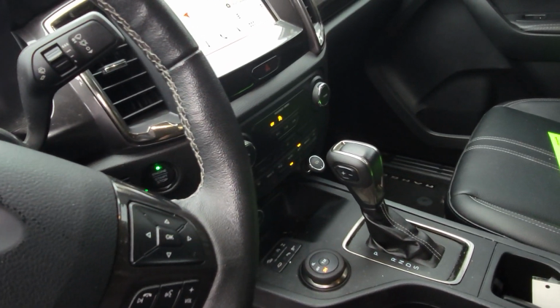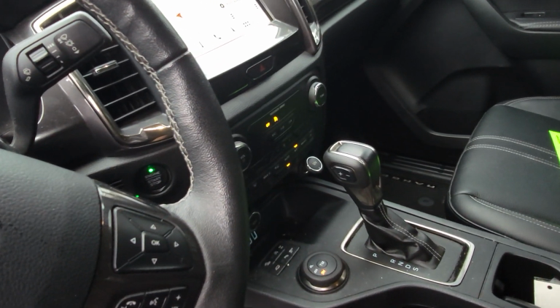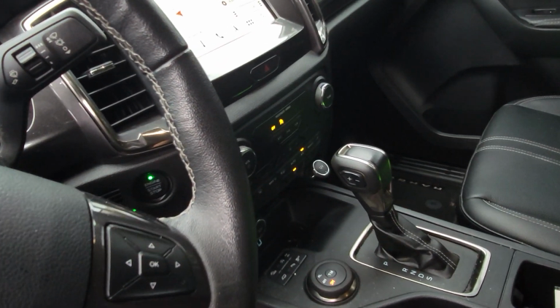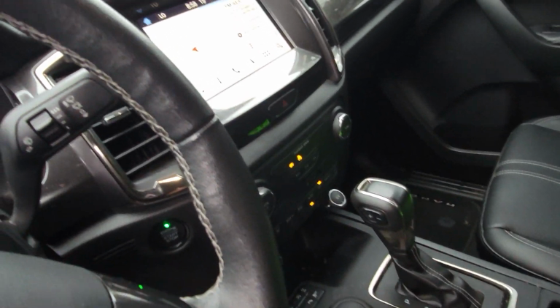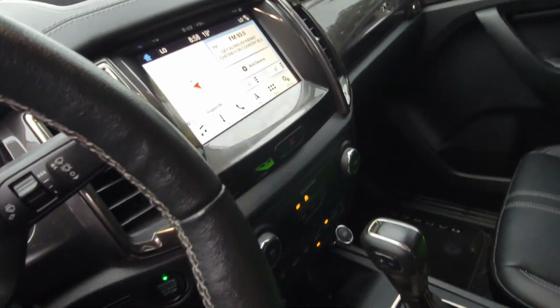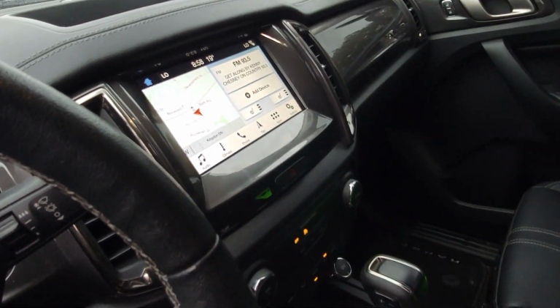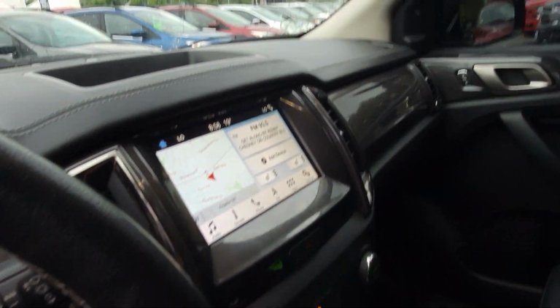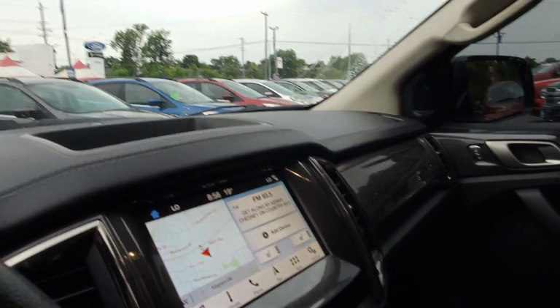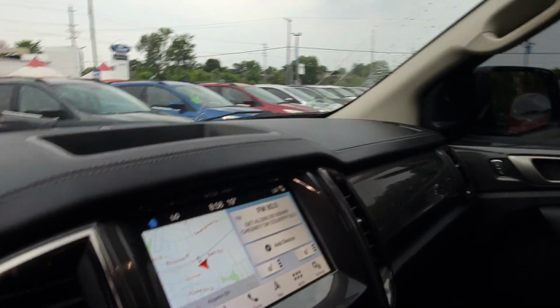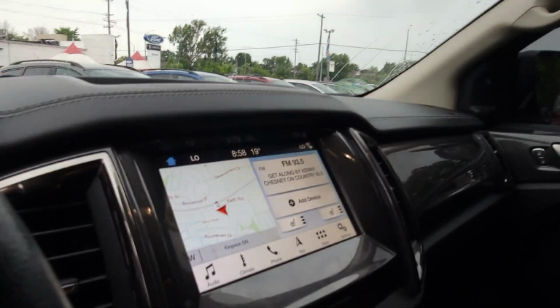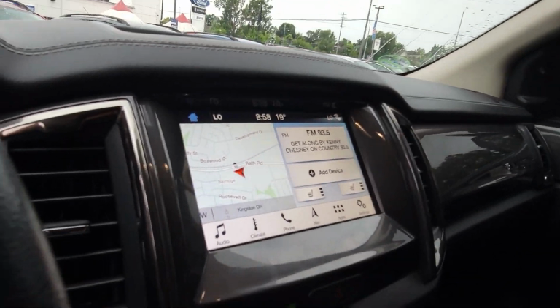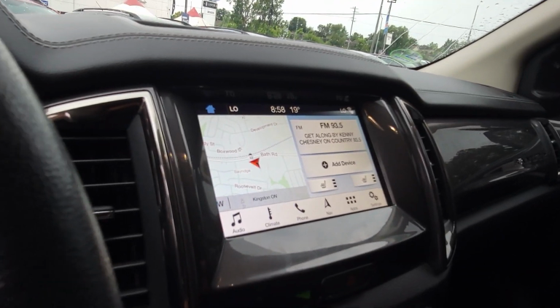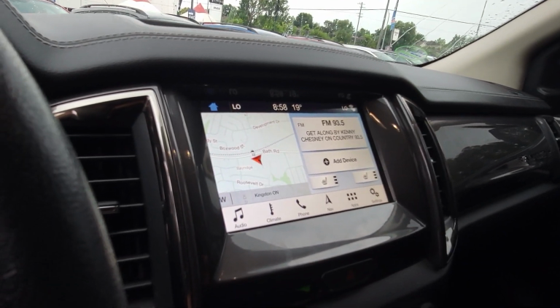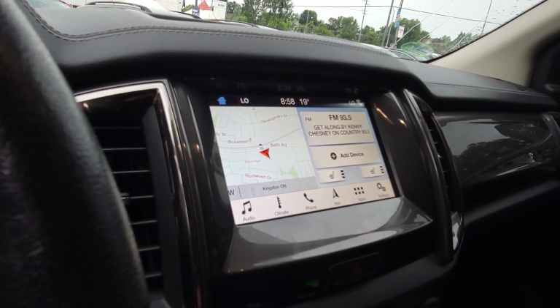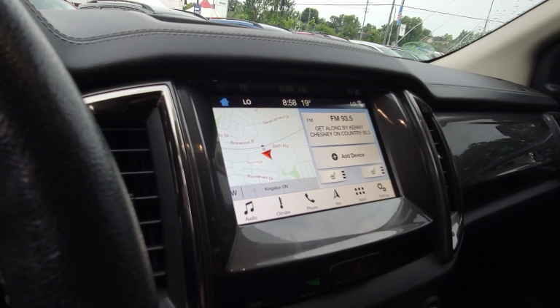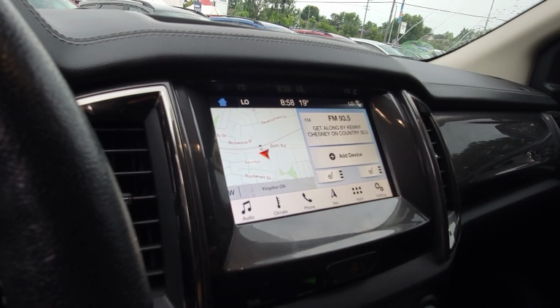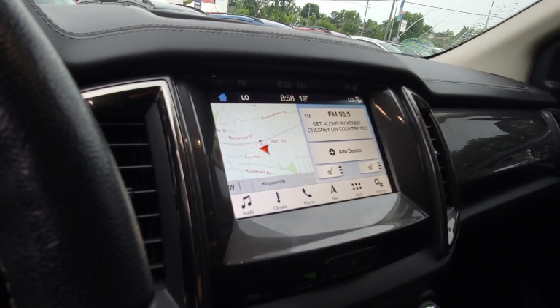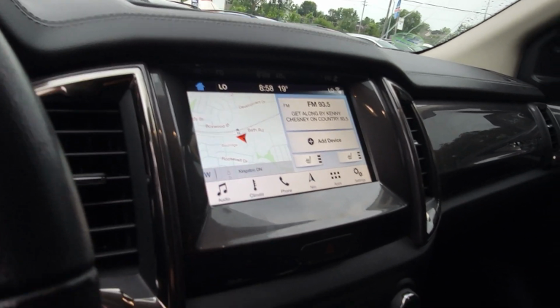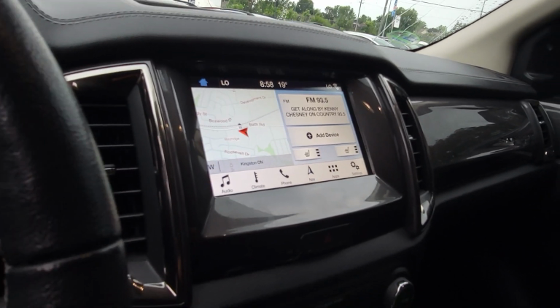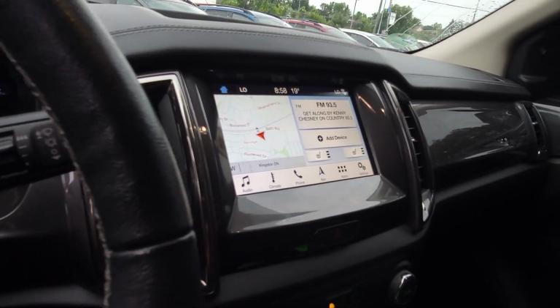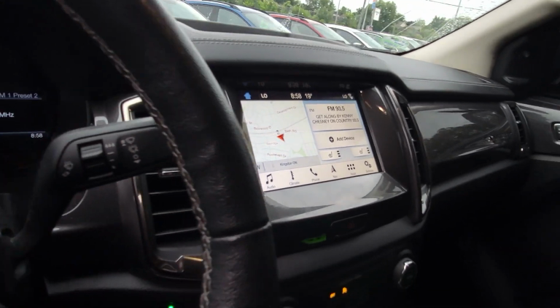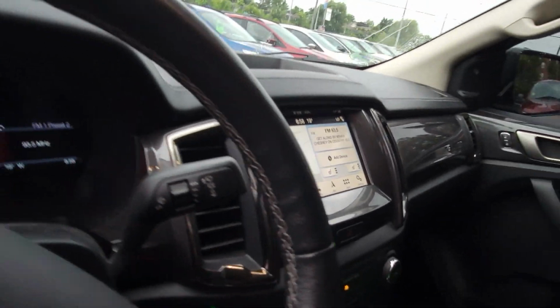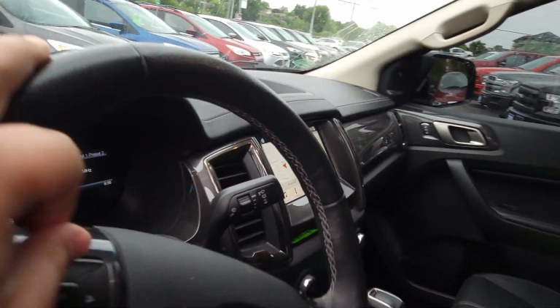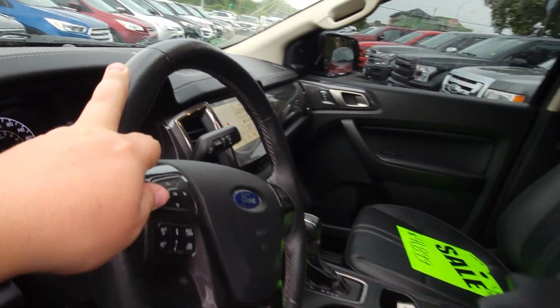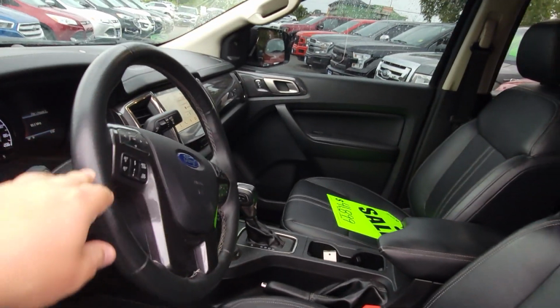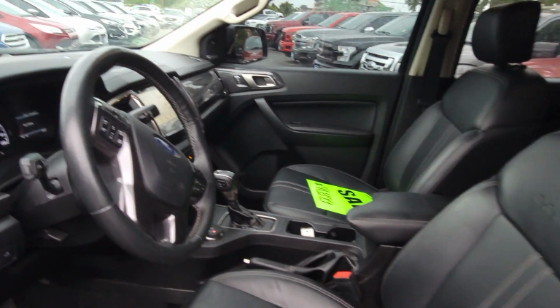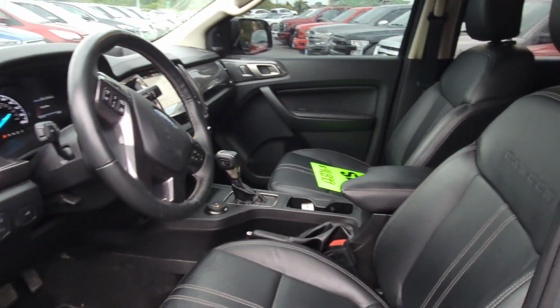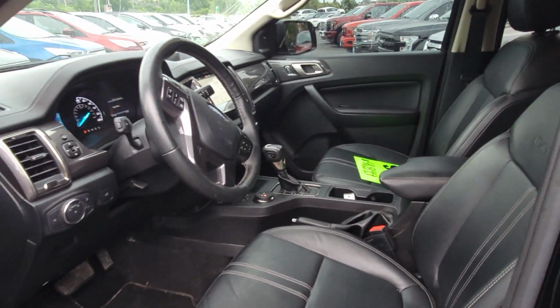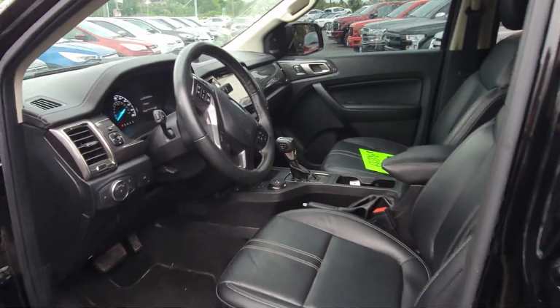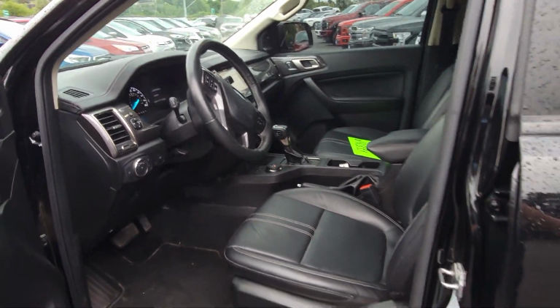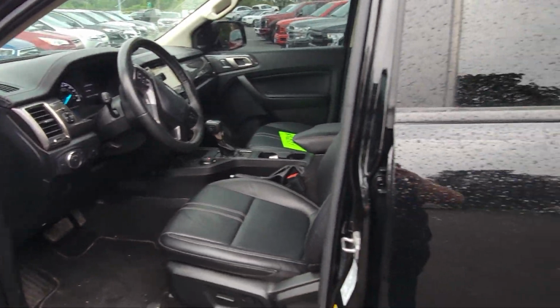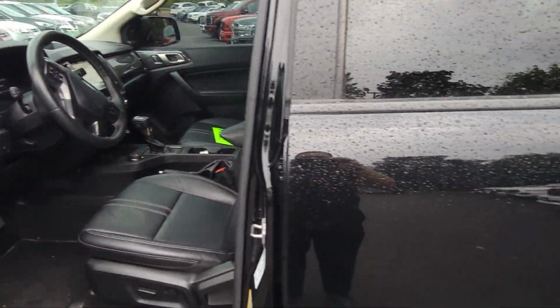Has the upgraded Bang & Olufsen system by Harman Kardon. Touchscreen with navigation. Has the terrain management modes as well because it's got the FX4.